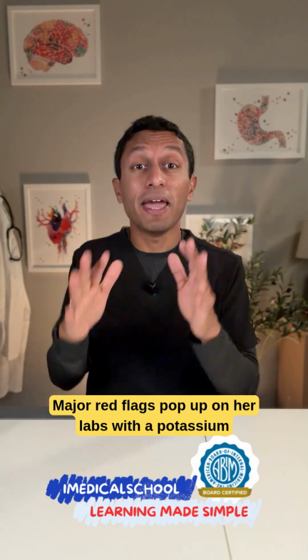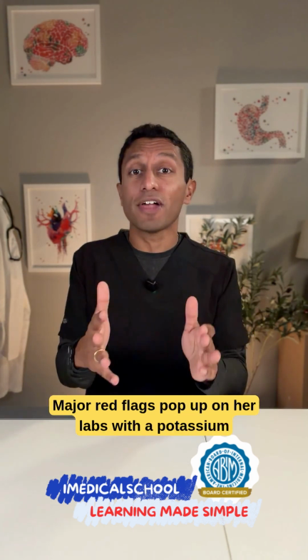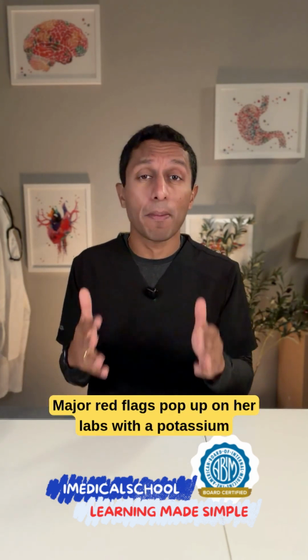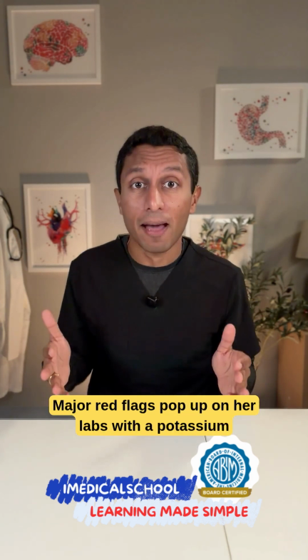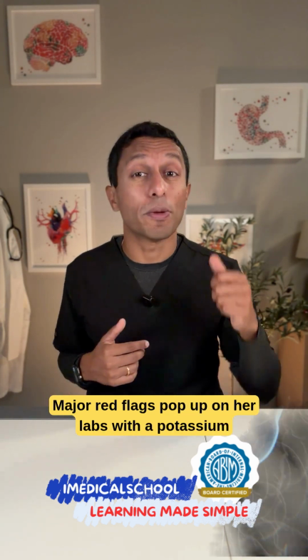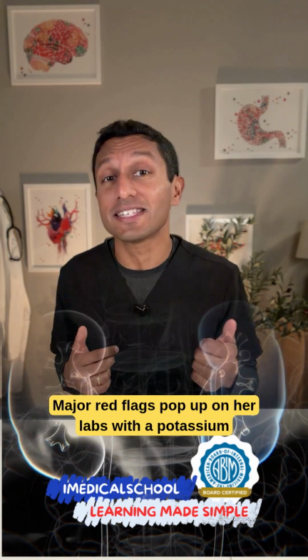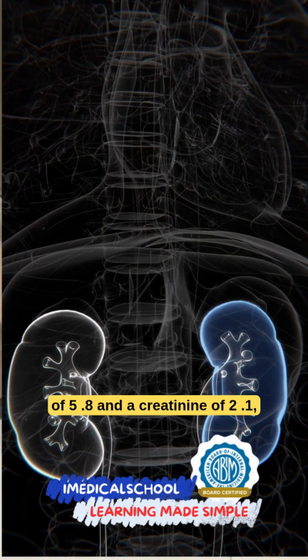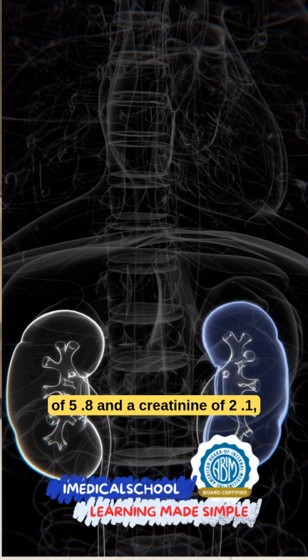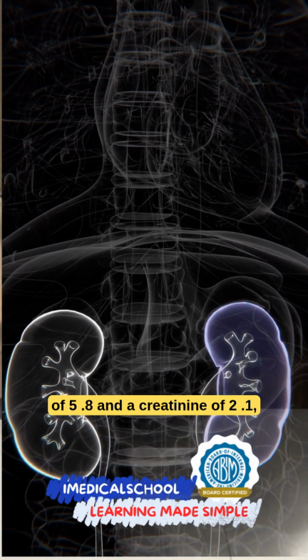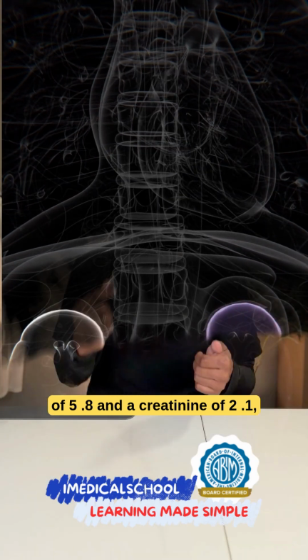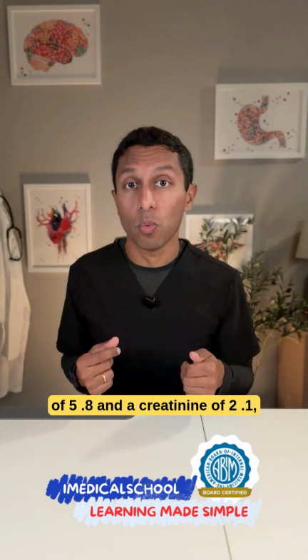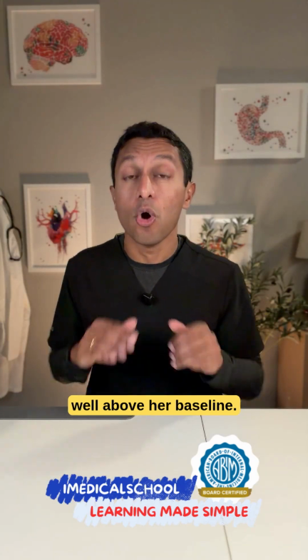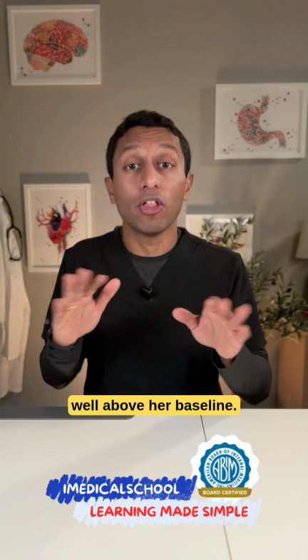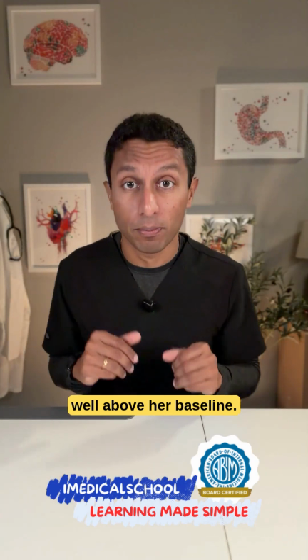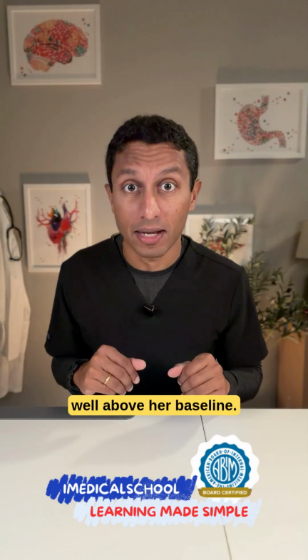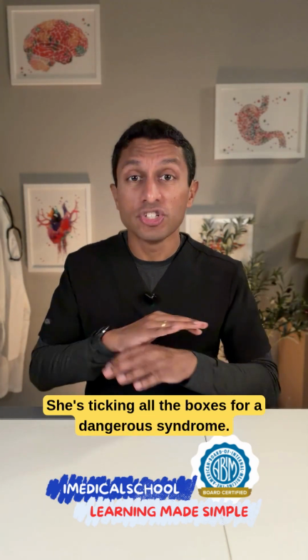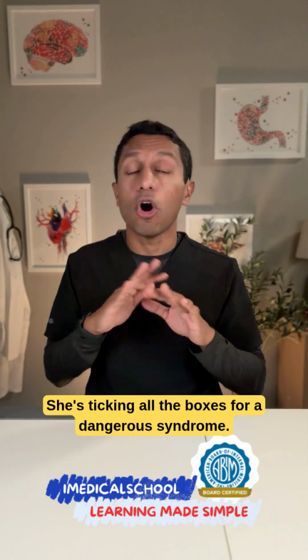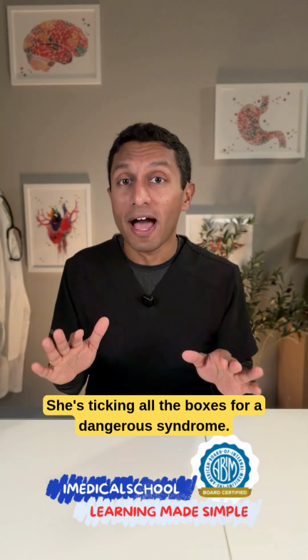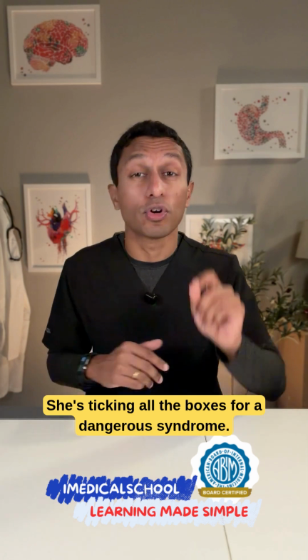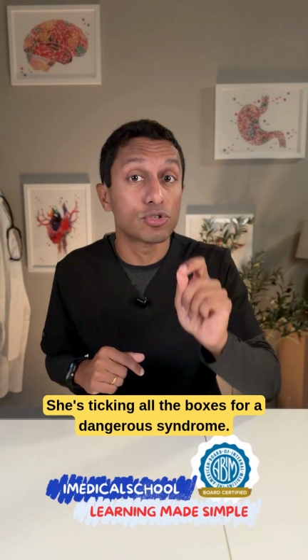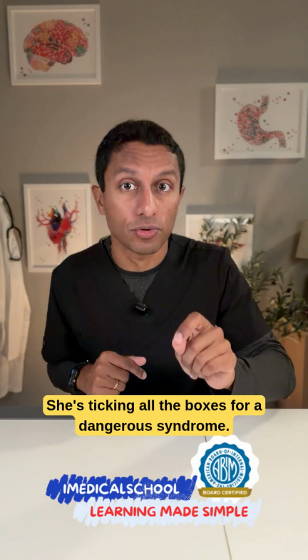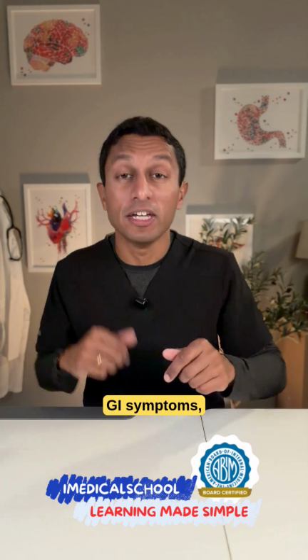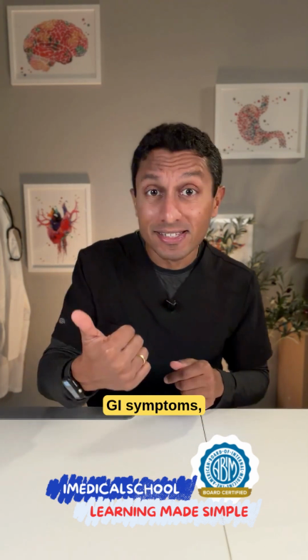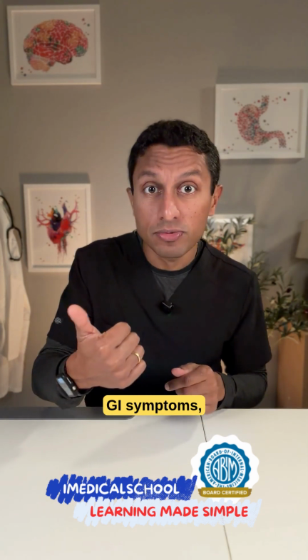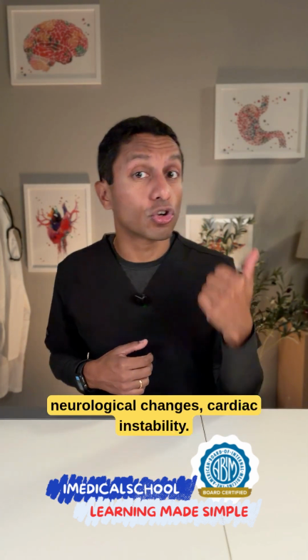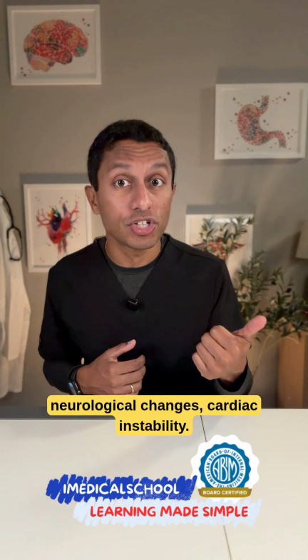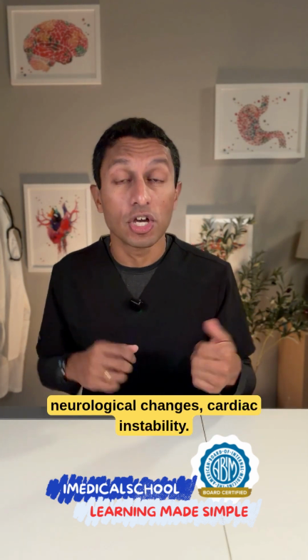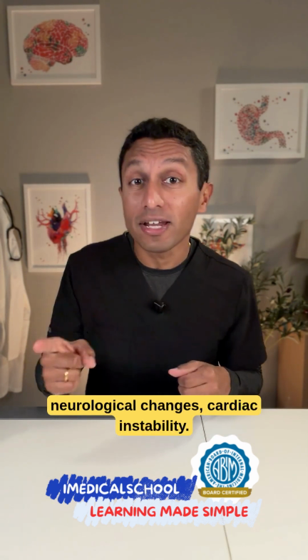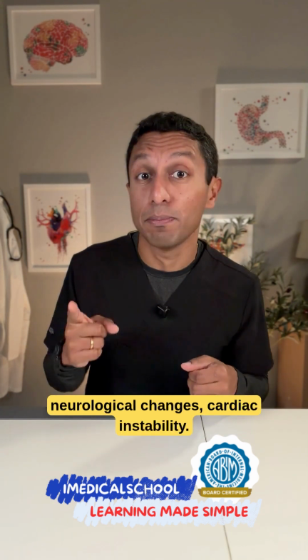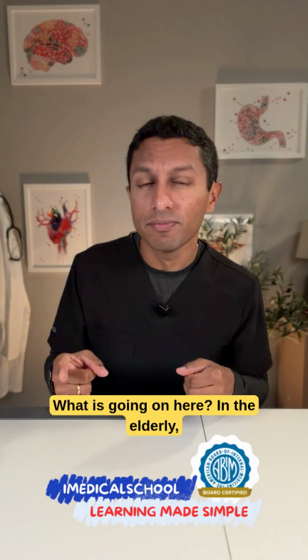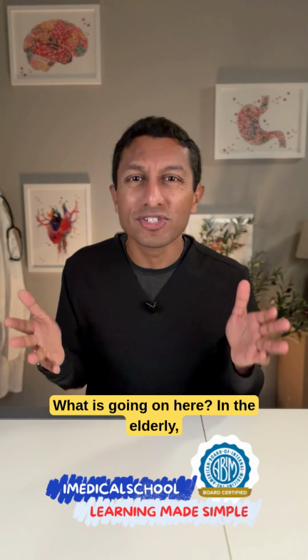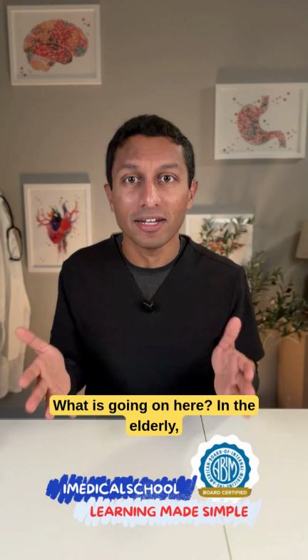Major red flags pop up on her labs with a potassium of 5.8 and a creatinine of 2.1, well above her baseline. She's ticking all the boxes for a dangerous syndrome: GI symptoms, neurological changes, cardiac instability. What is going on here?